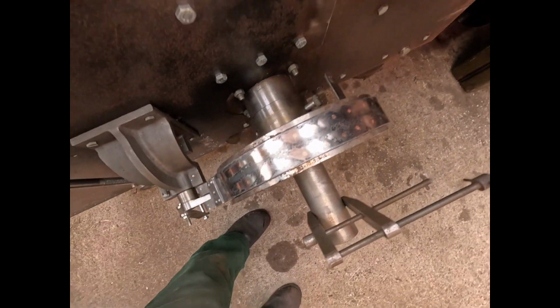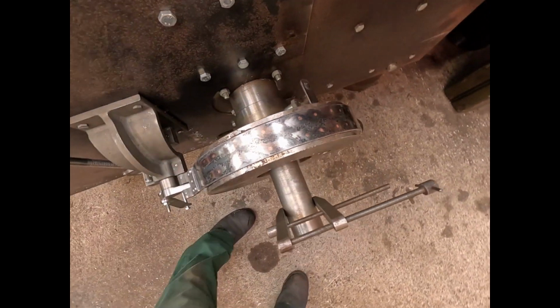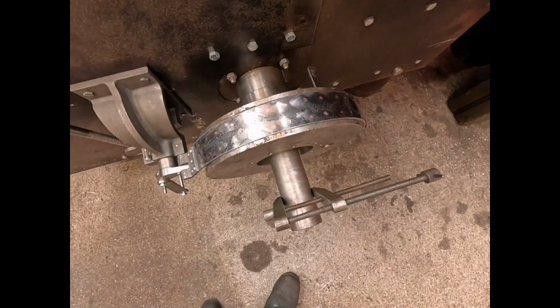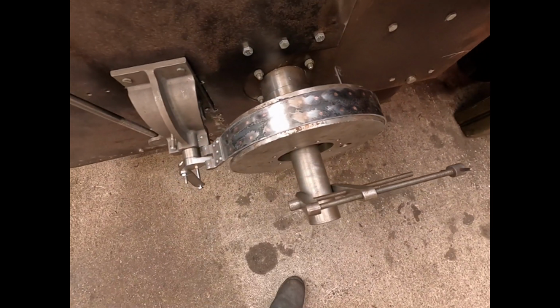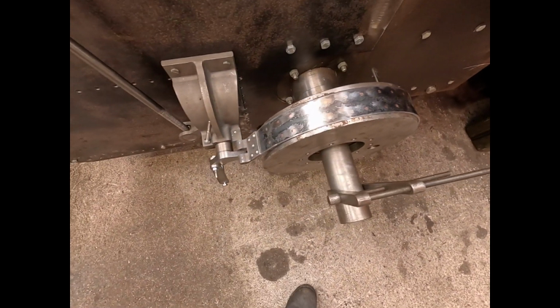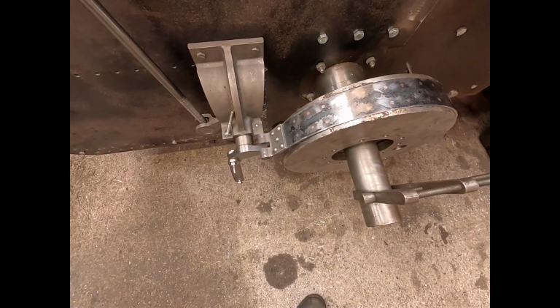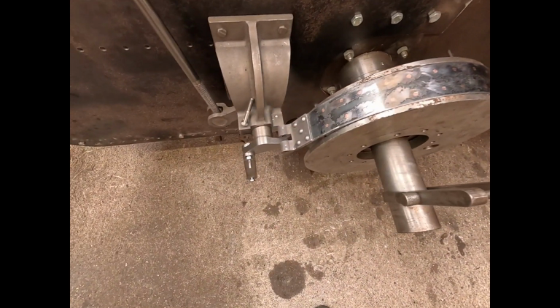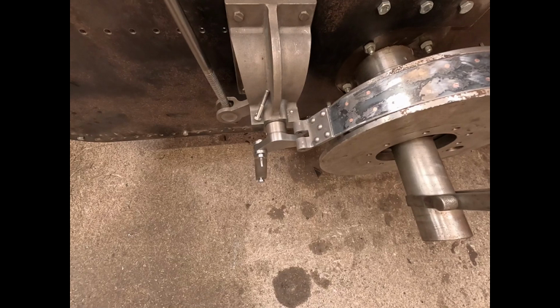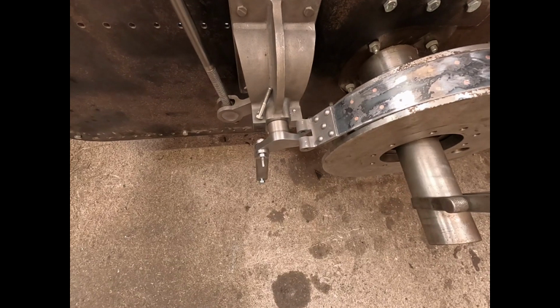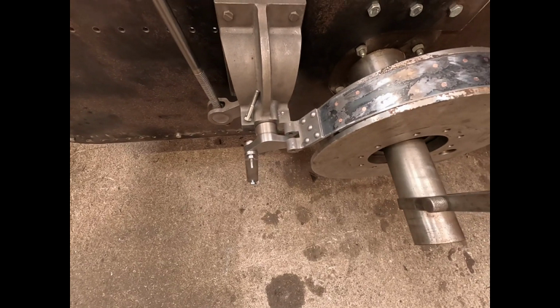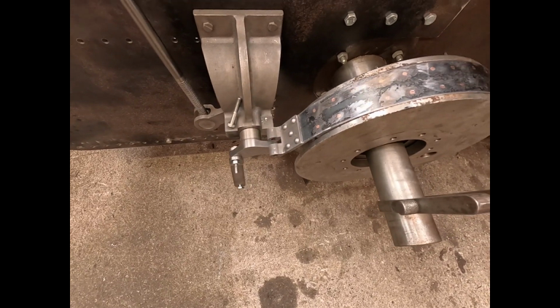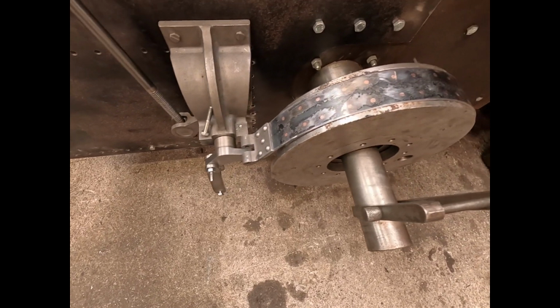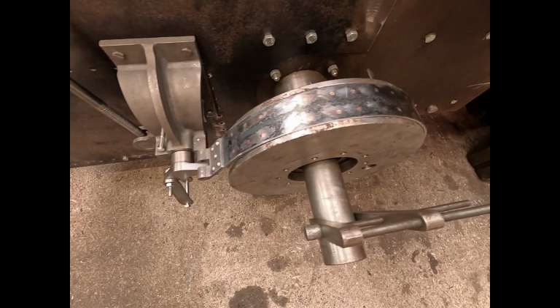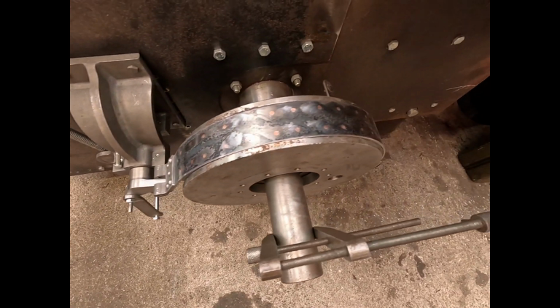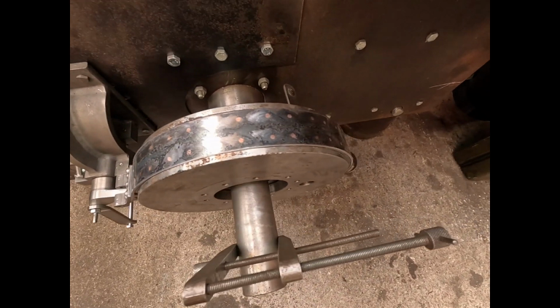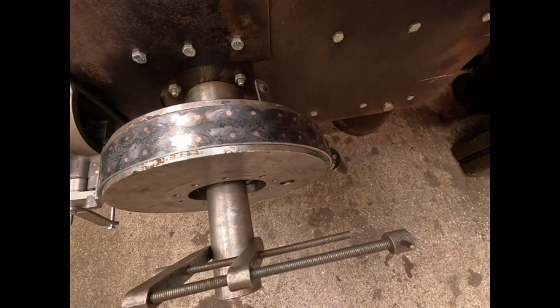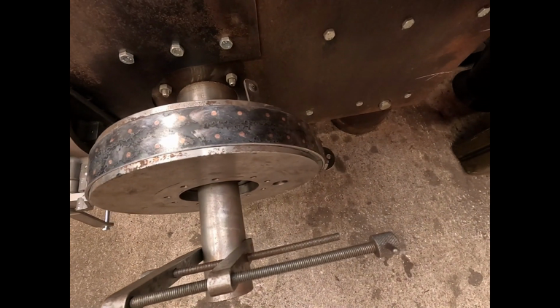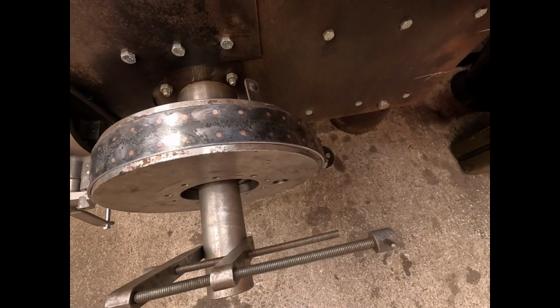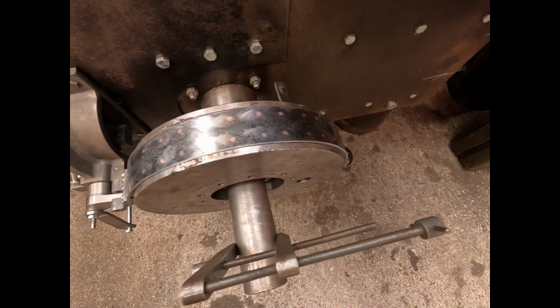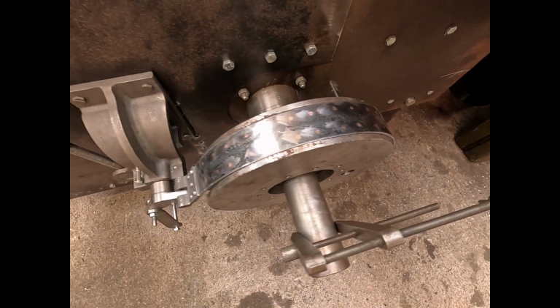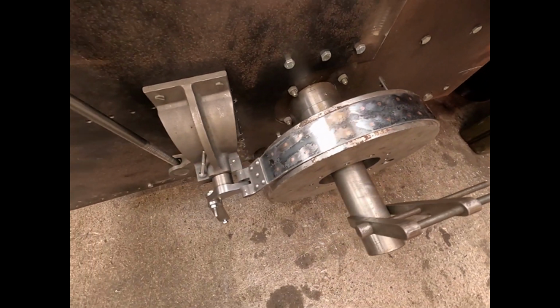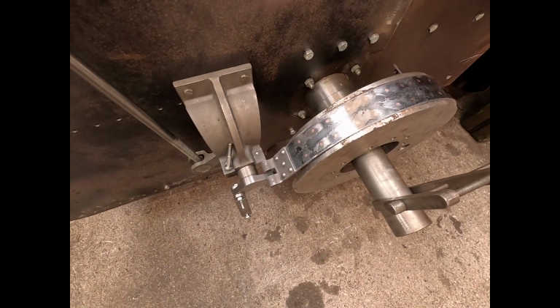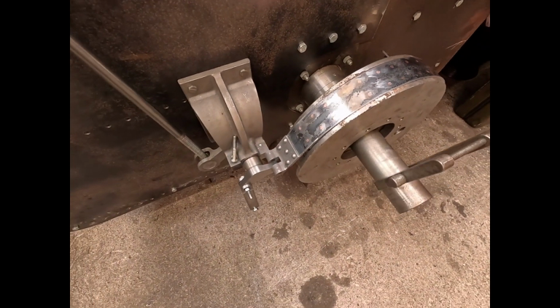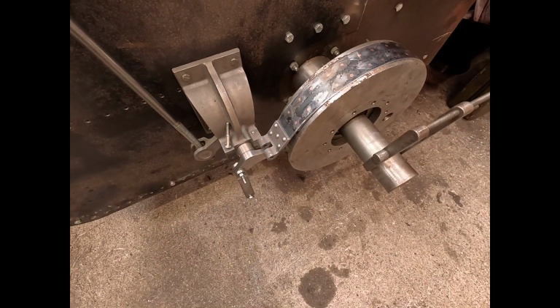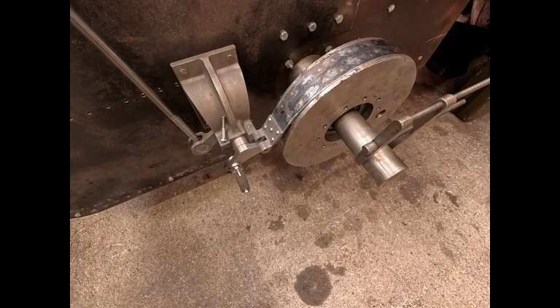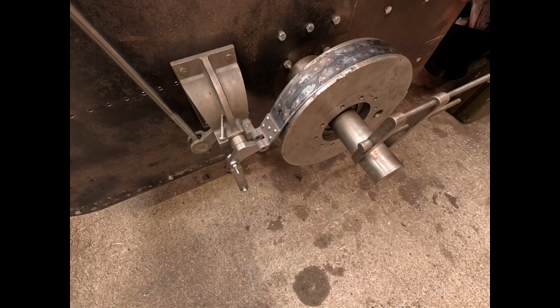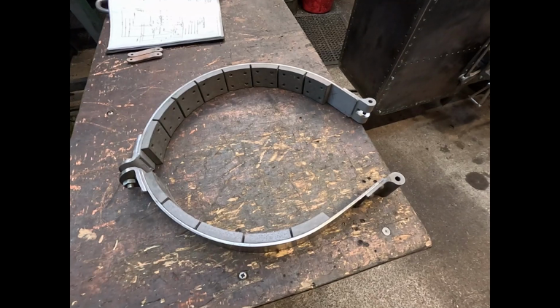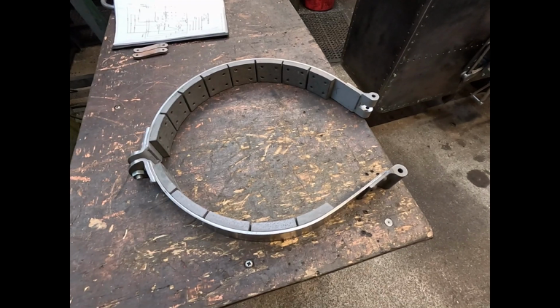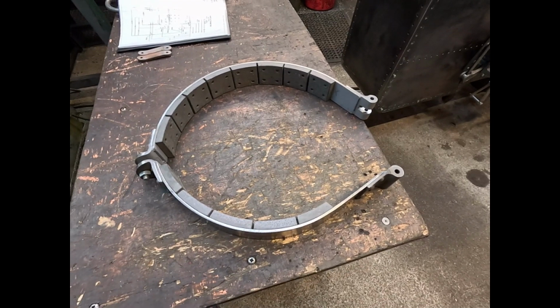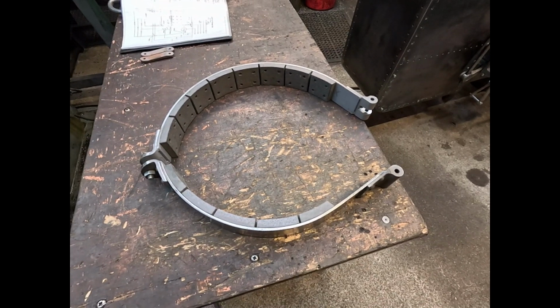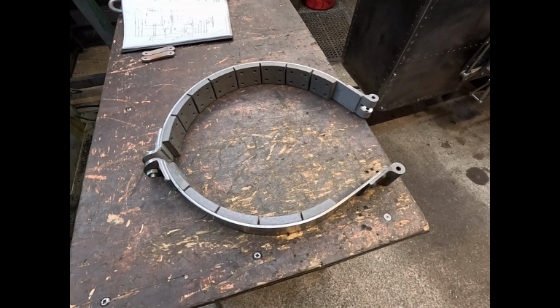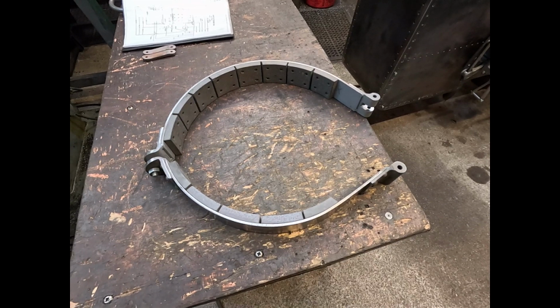I'm going to go at it with a little grinder now. The brake band is finished now.